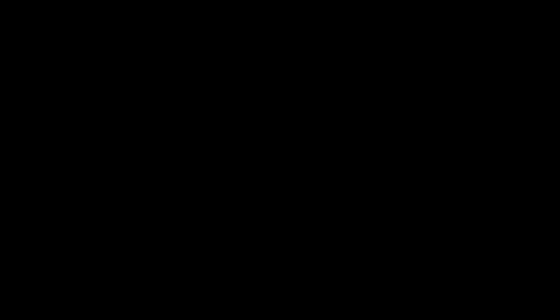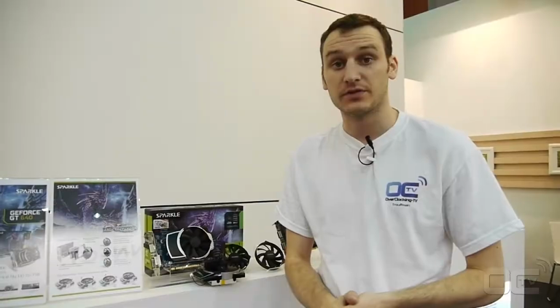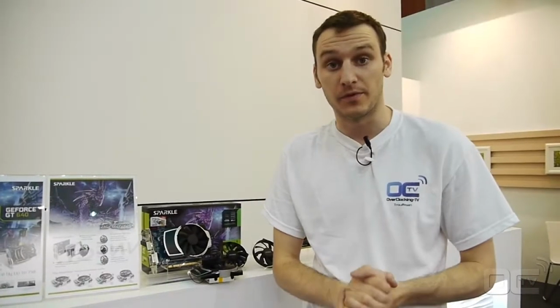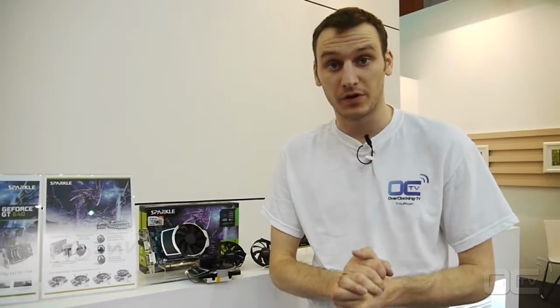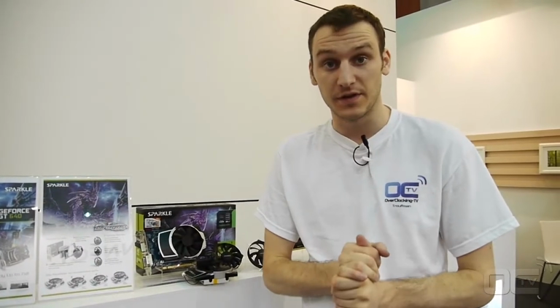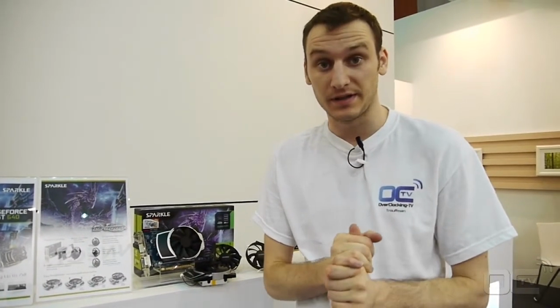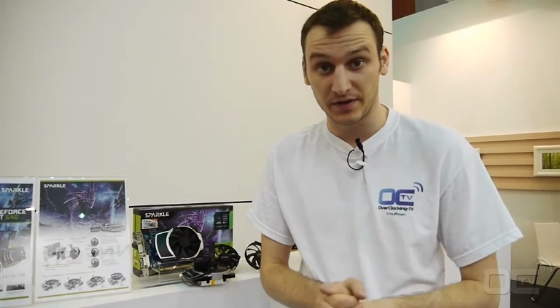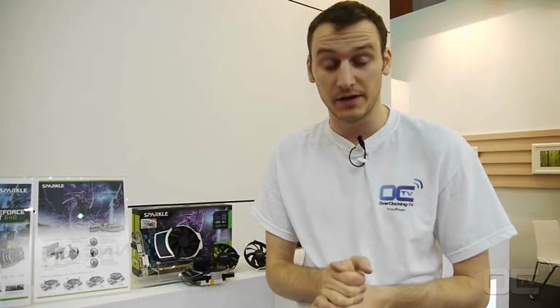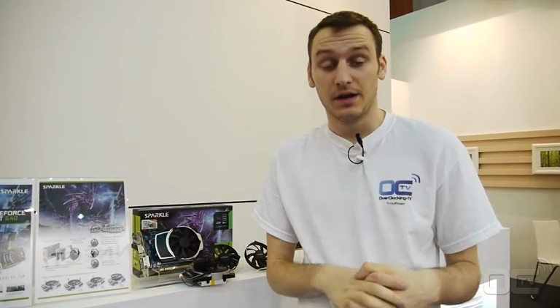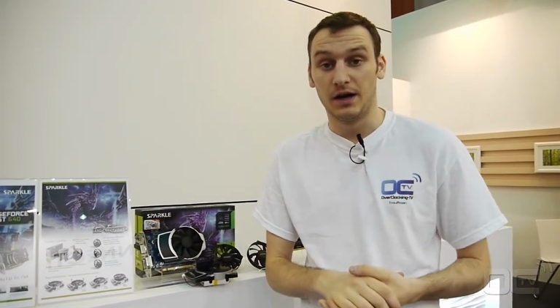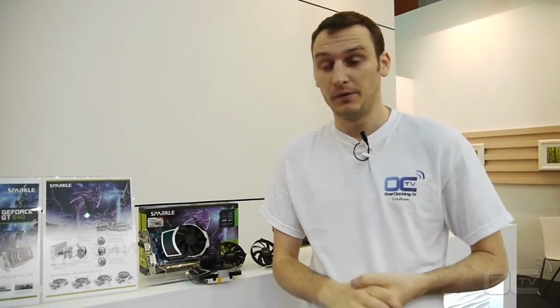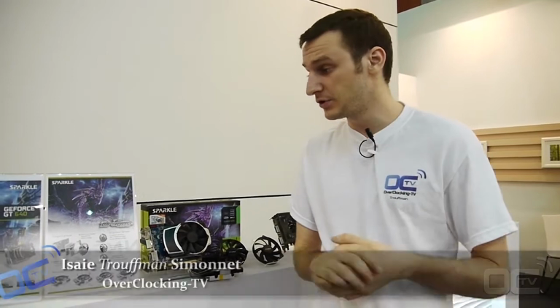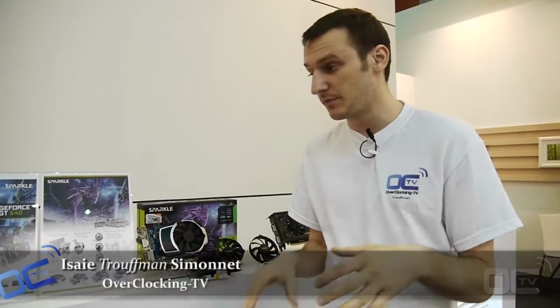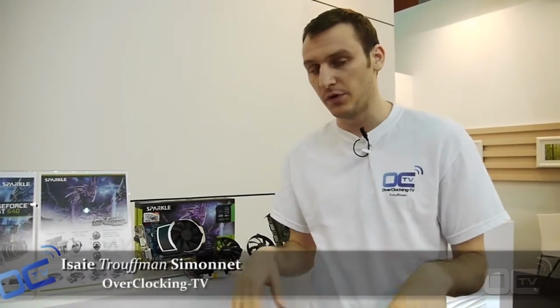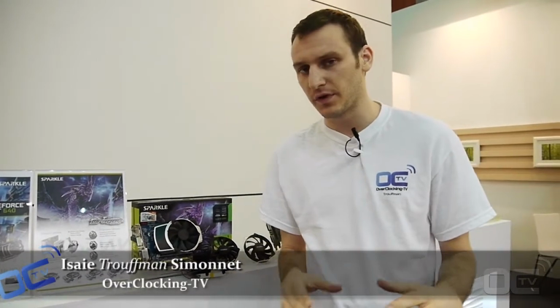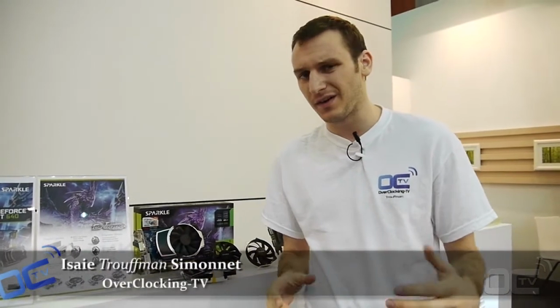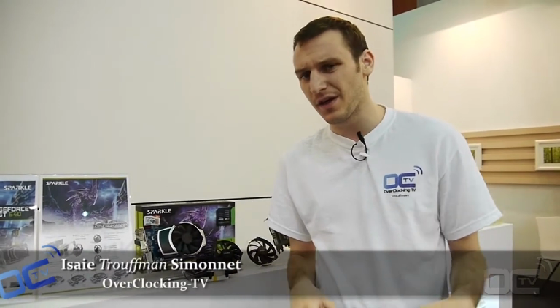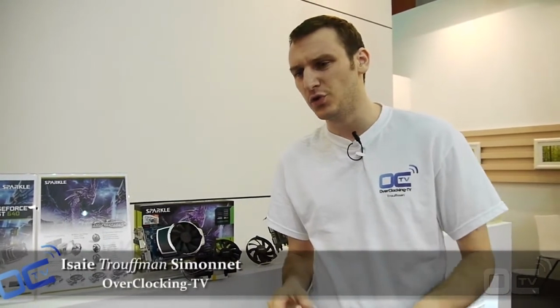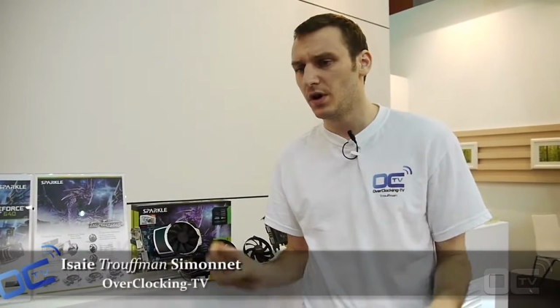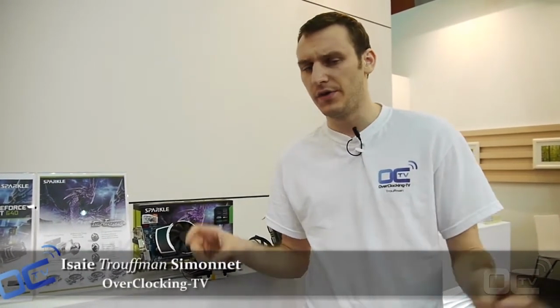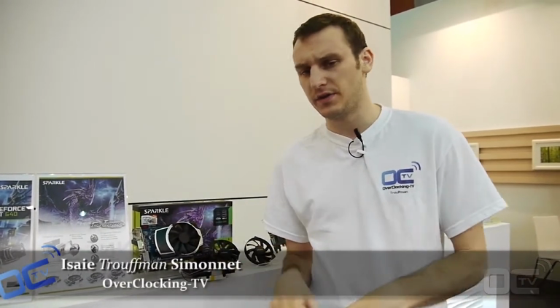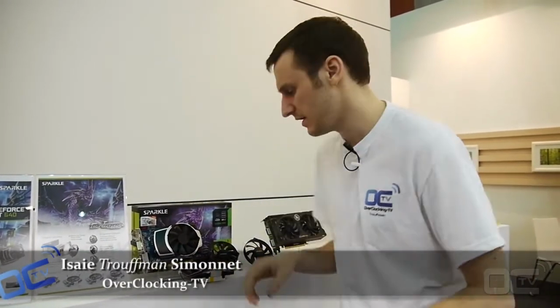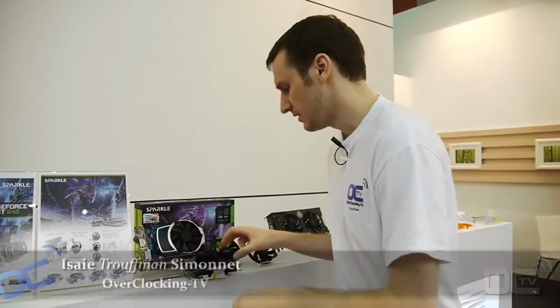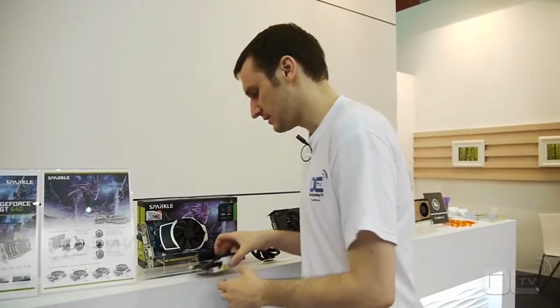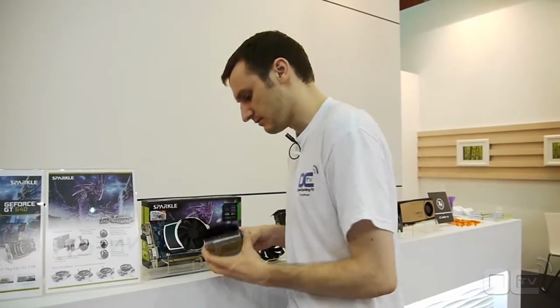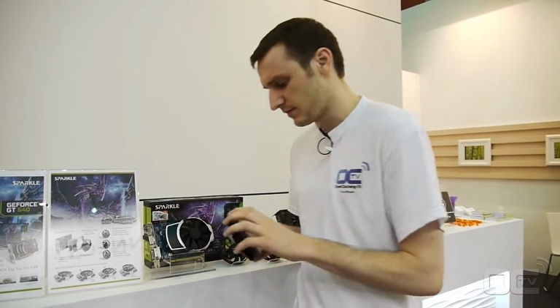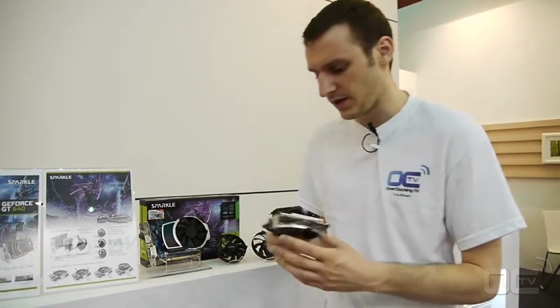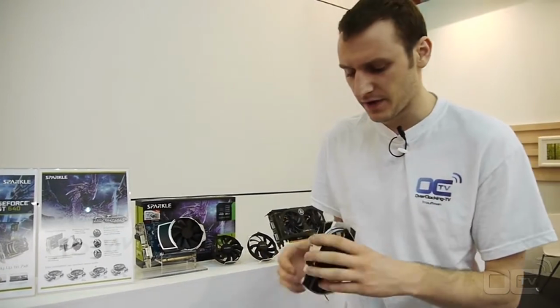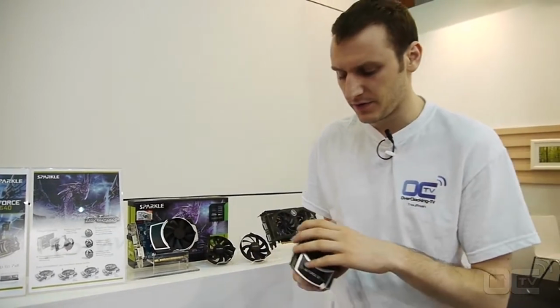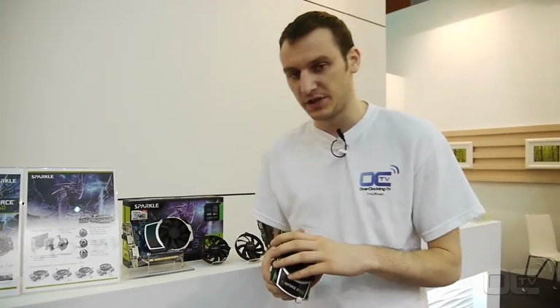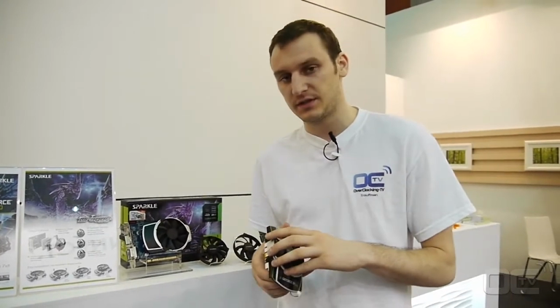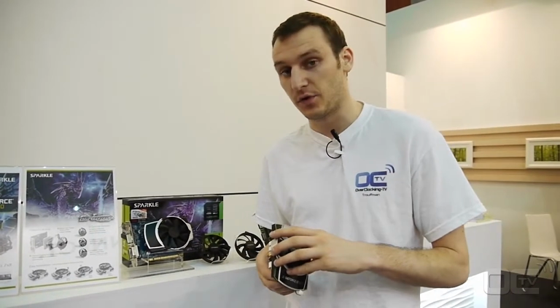Hi guys, this is from Overclocking TV. We're at Sparkle right now and we want to show you some new things they have. They have a new ethnic design, and they have that on the GTX 640.